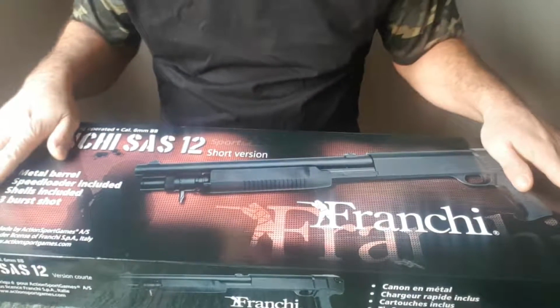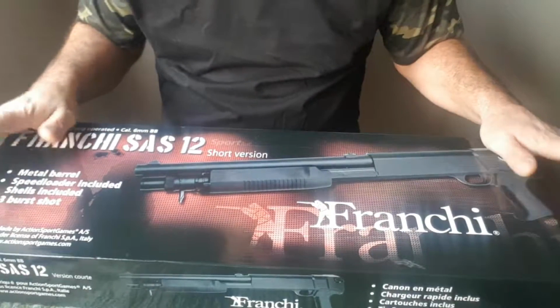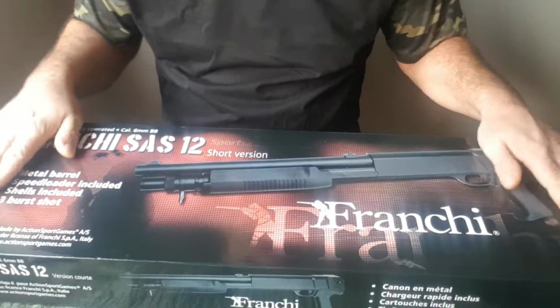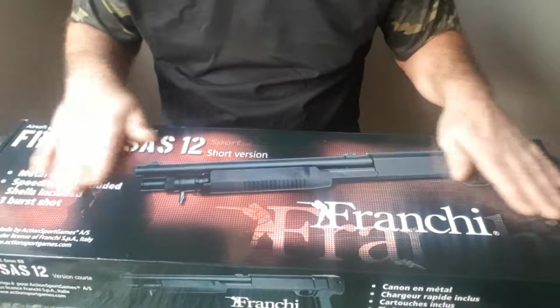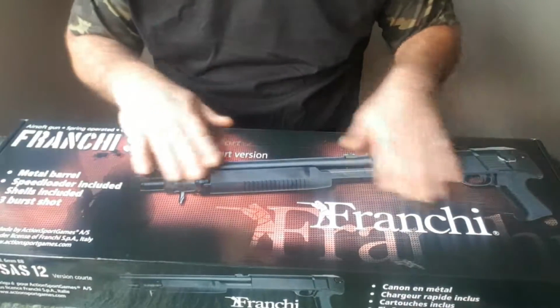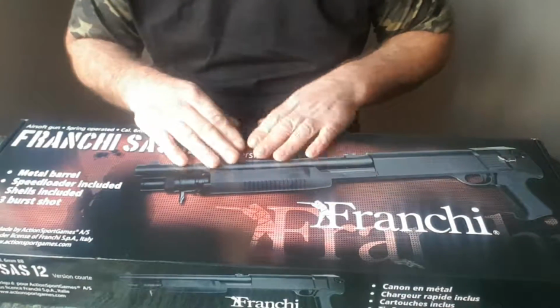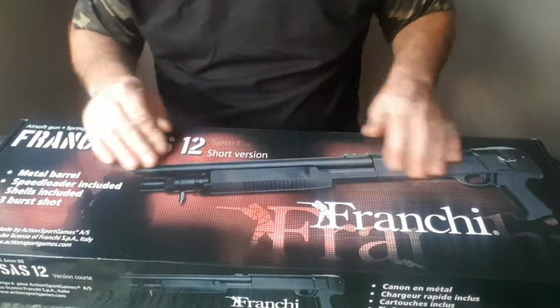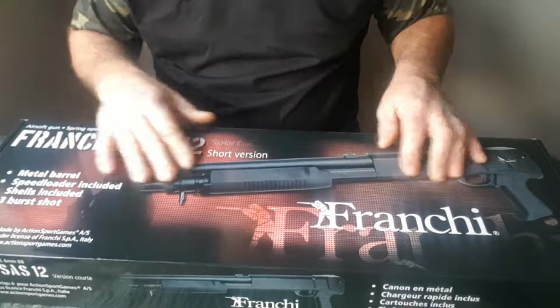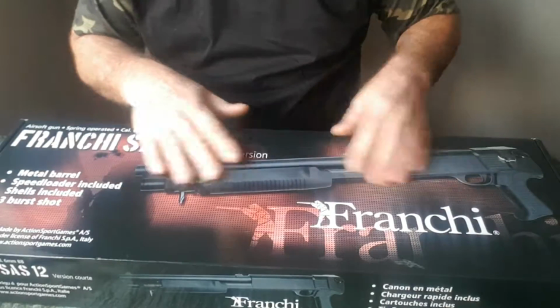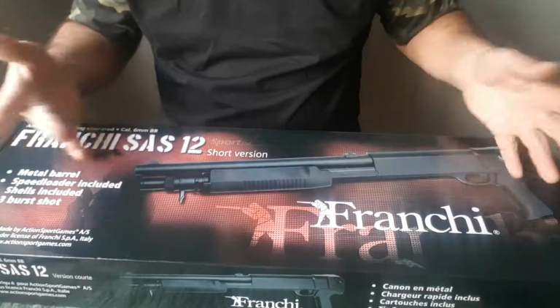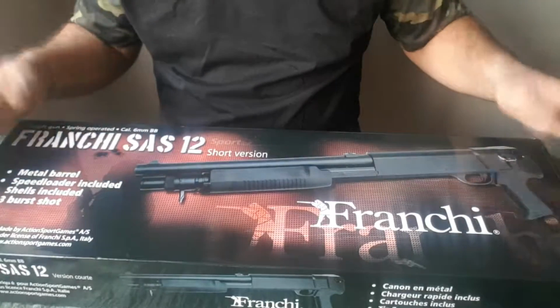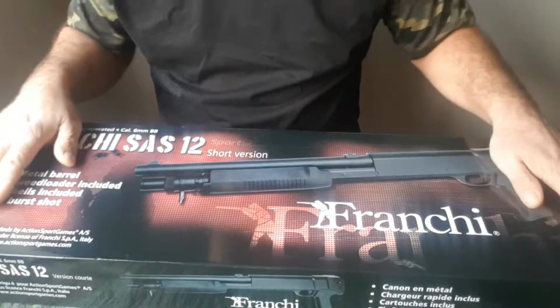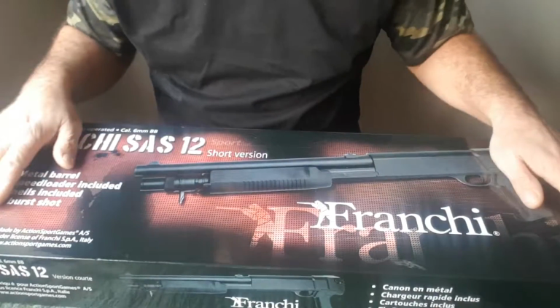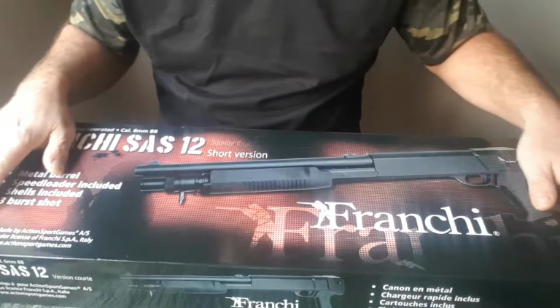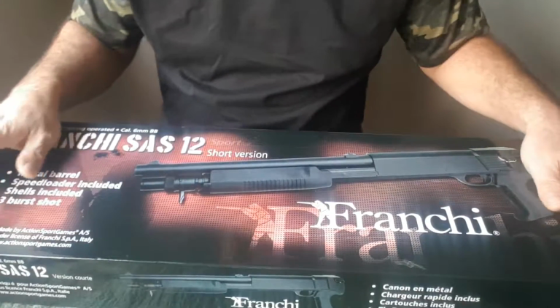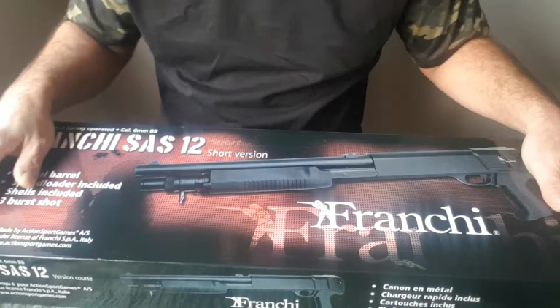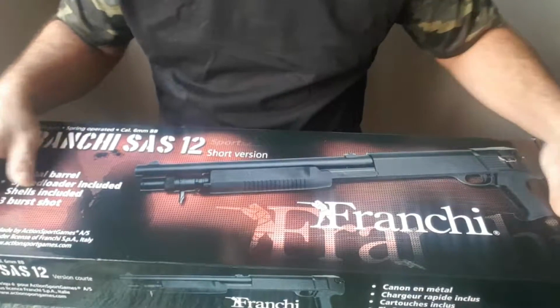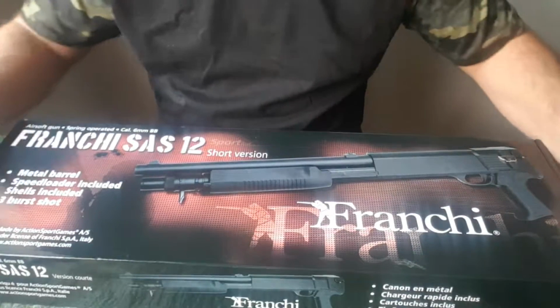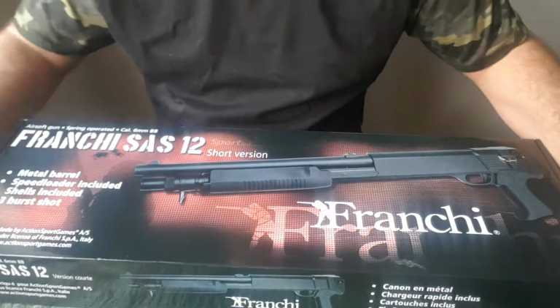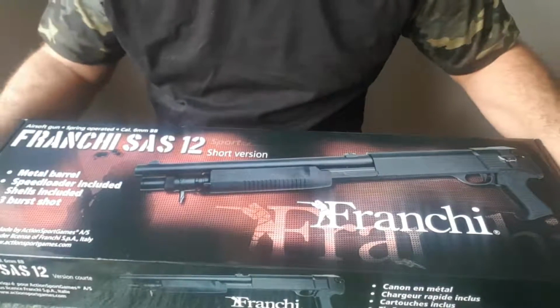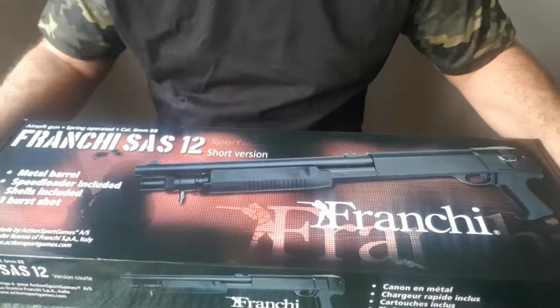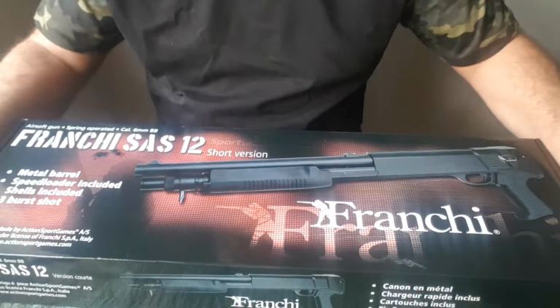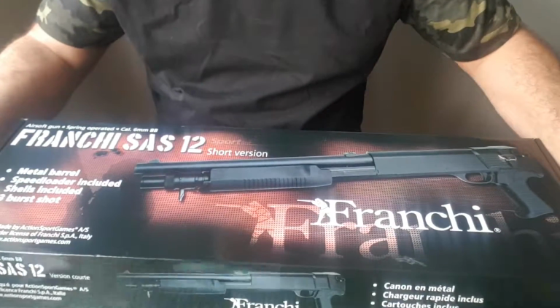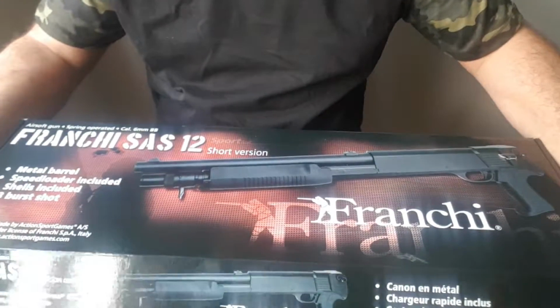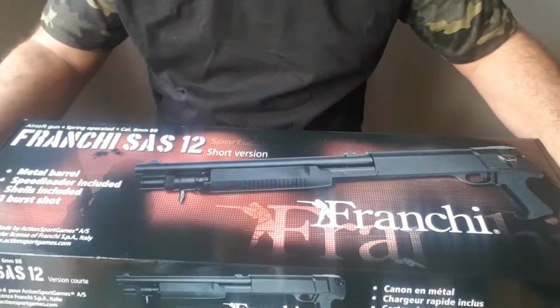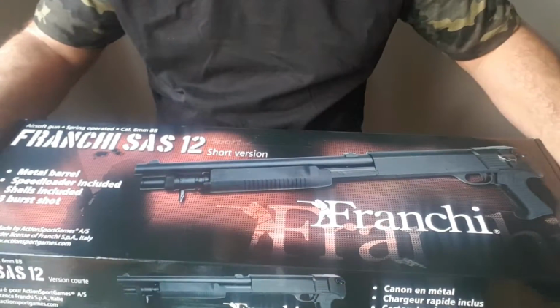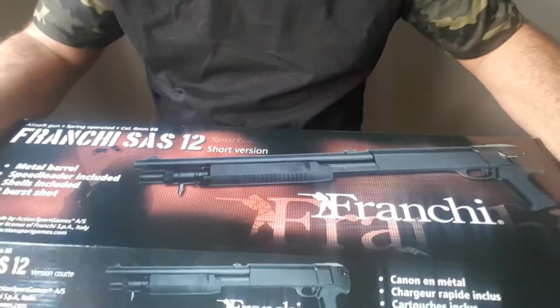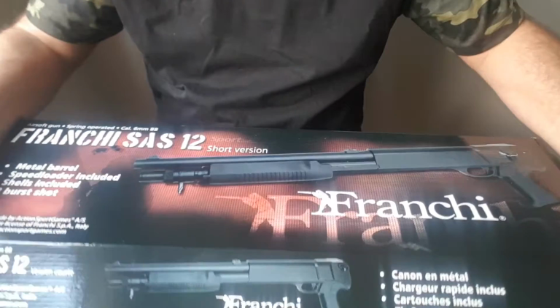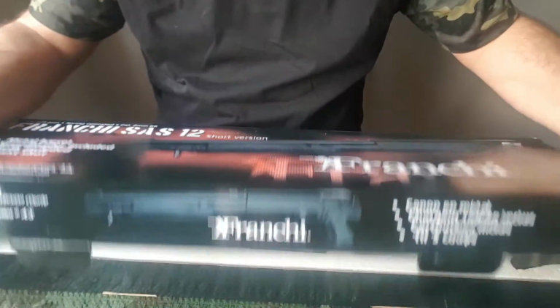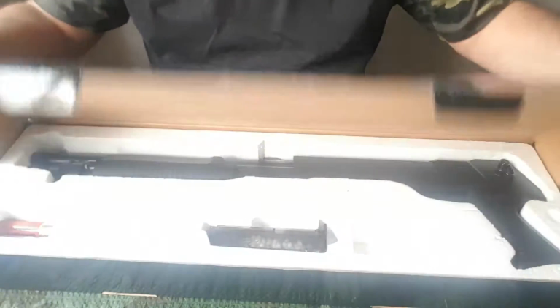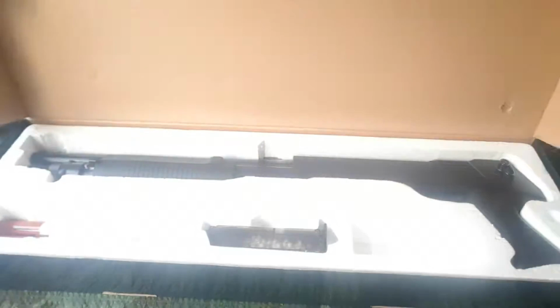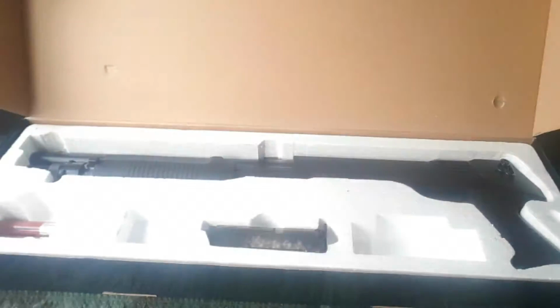It's quite a basic box. It's got a picture of the gun on it obviously. This gun is made by ASG. Let's open up and have a look at what we've got.